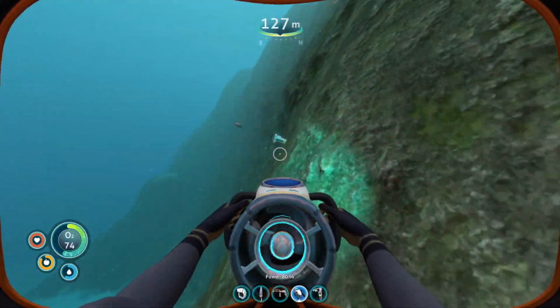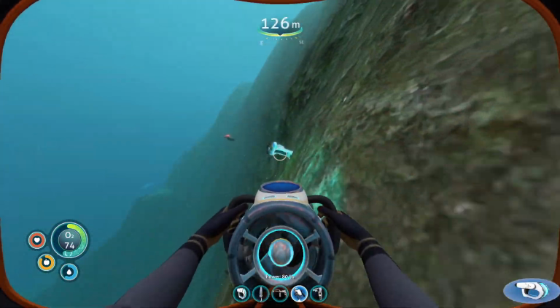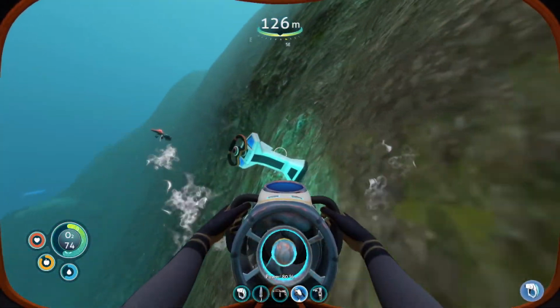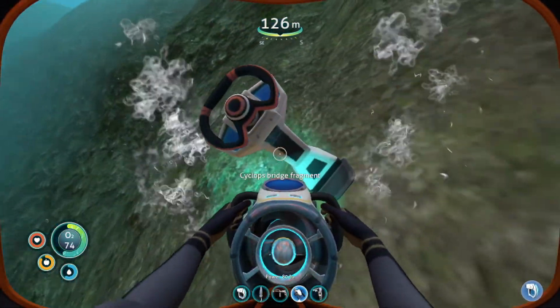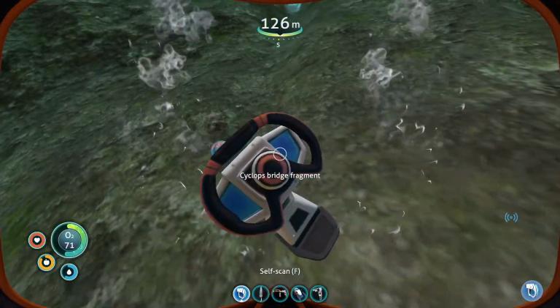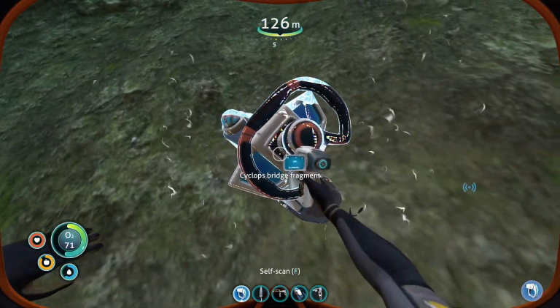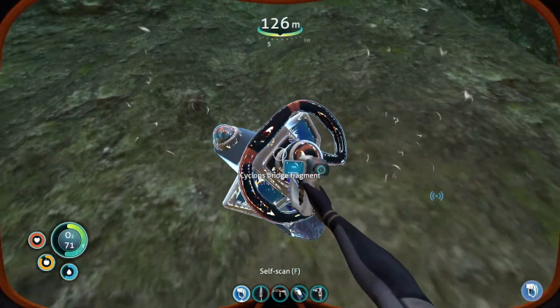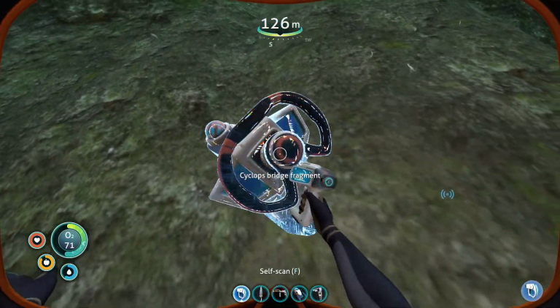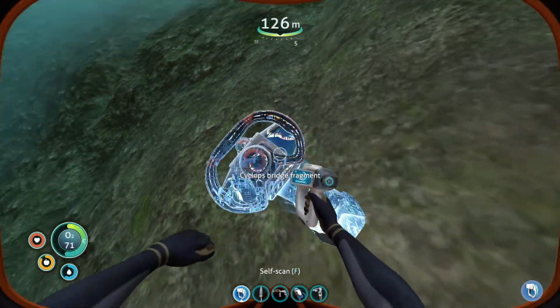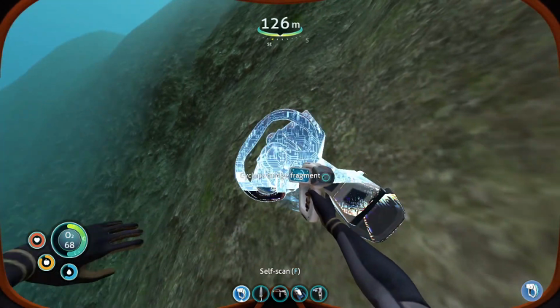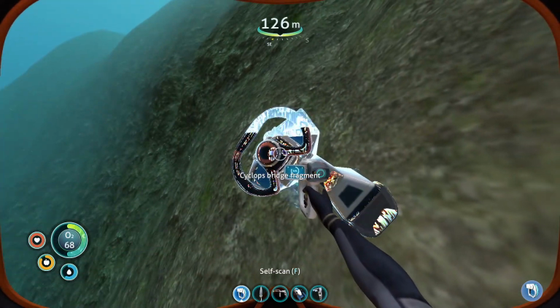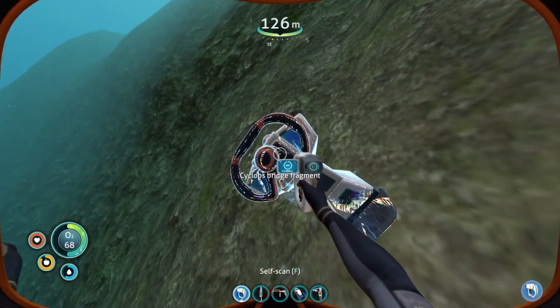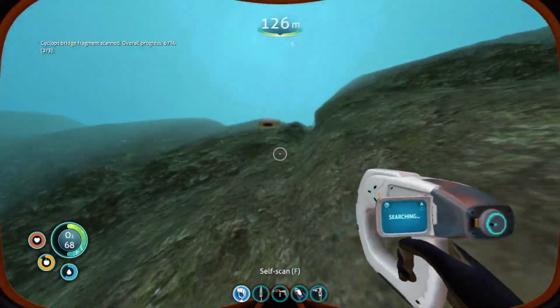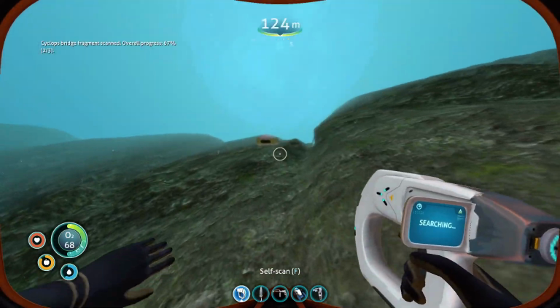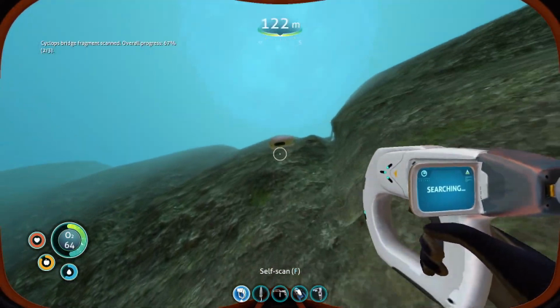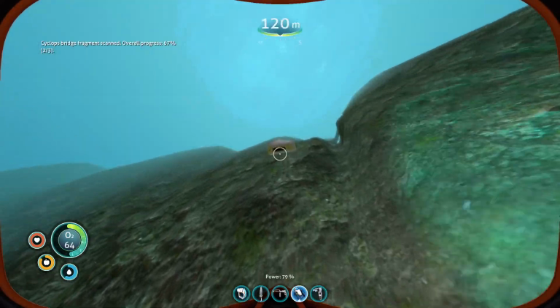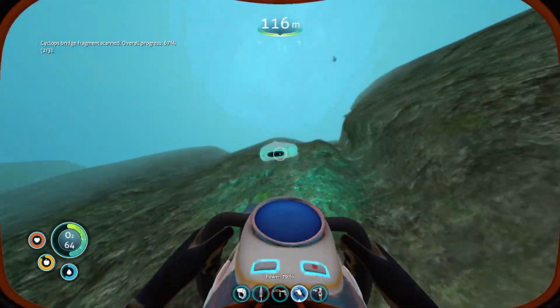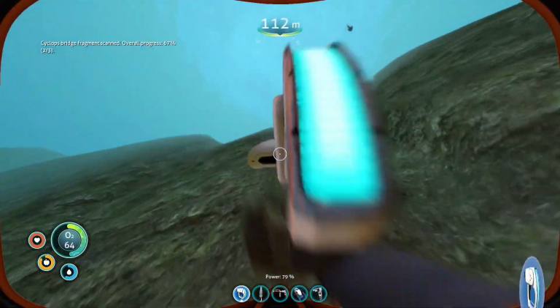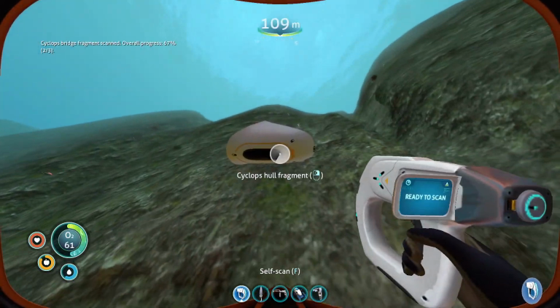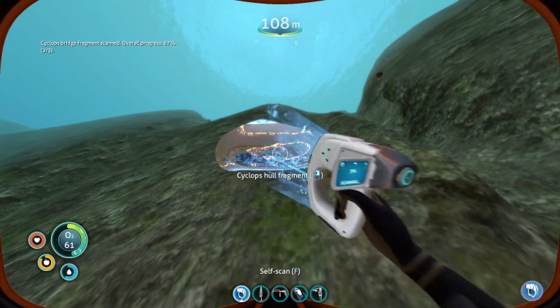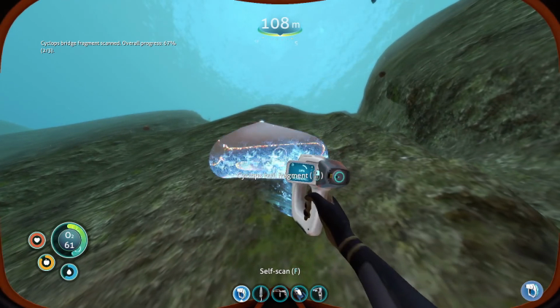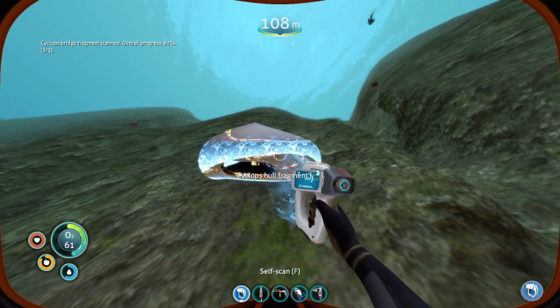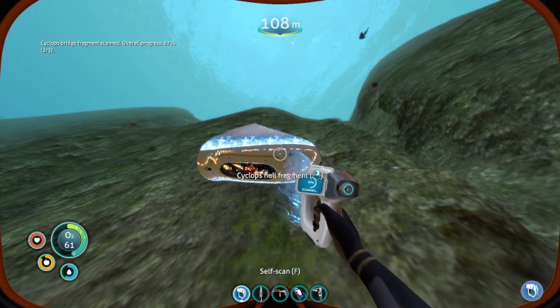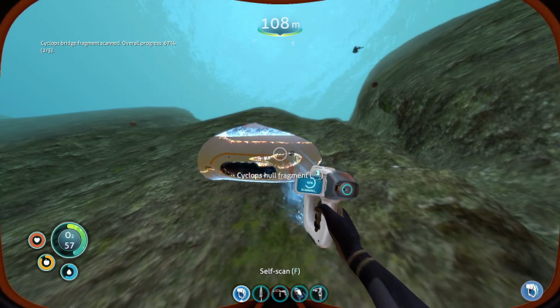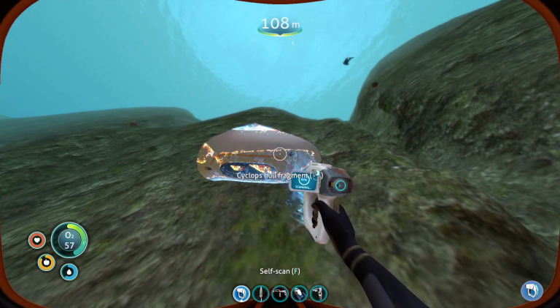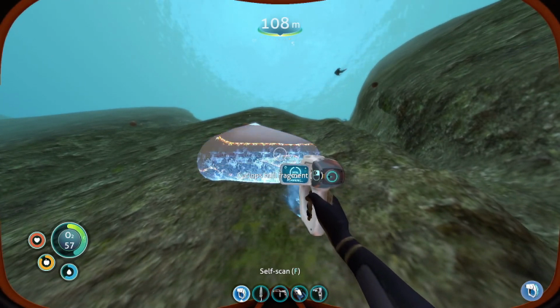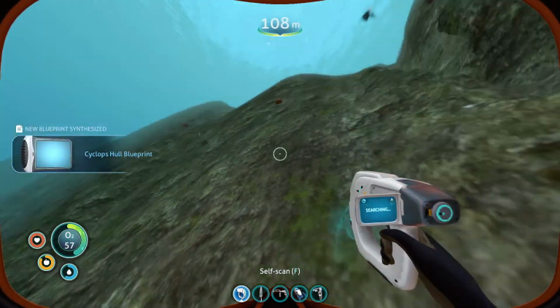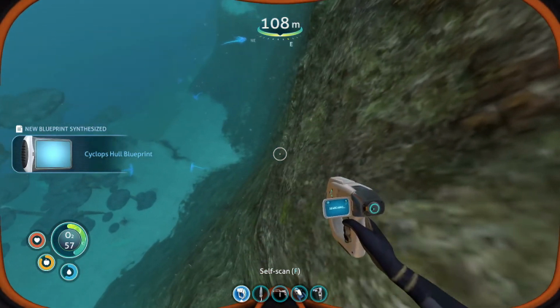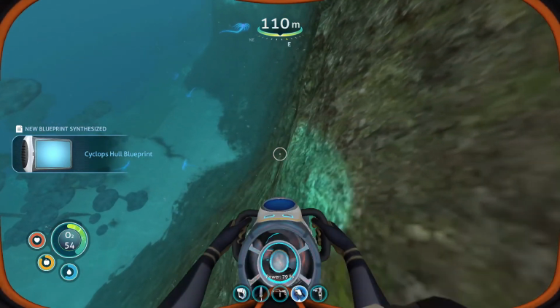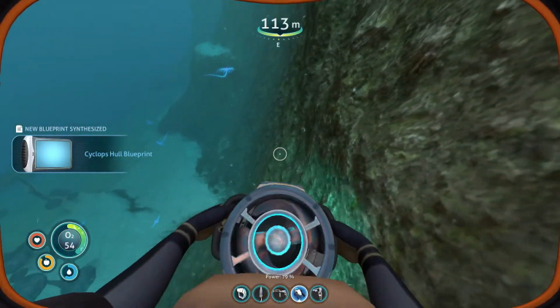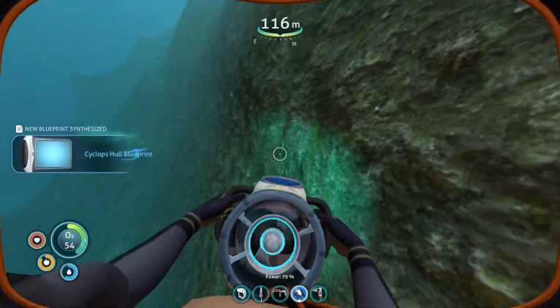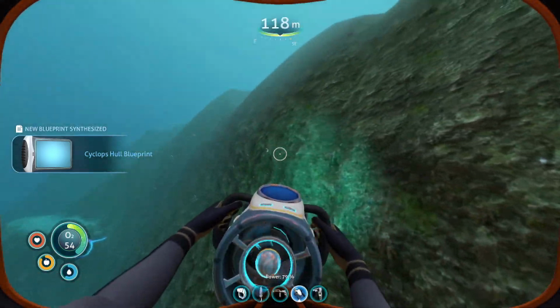What is this? Oh, this is a Cyclops bridge fragment — we can quickly scan this. And this is another Cyclops hull fragment. Perfect, okay, so we're just going to continue searching.